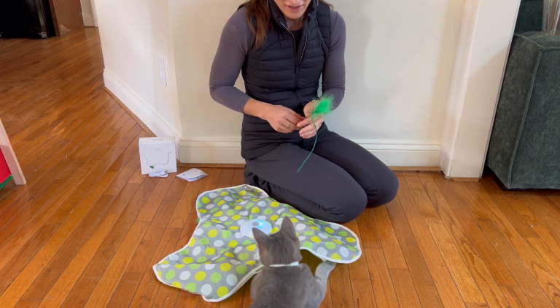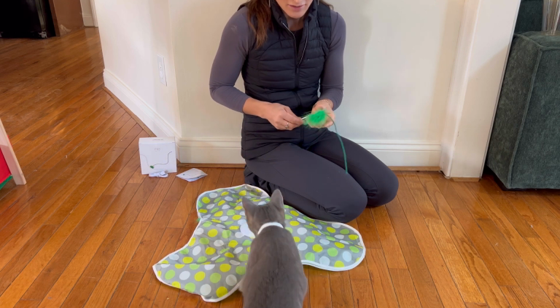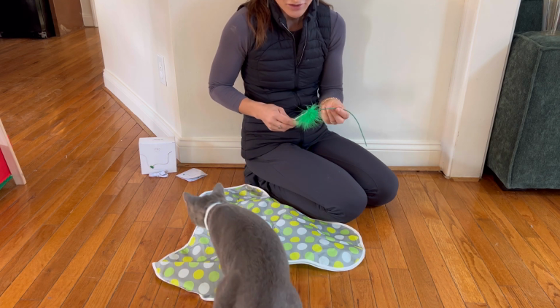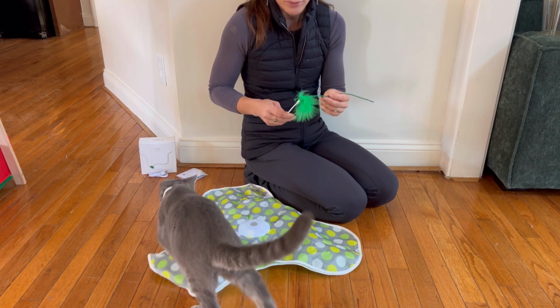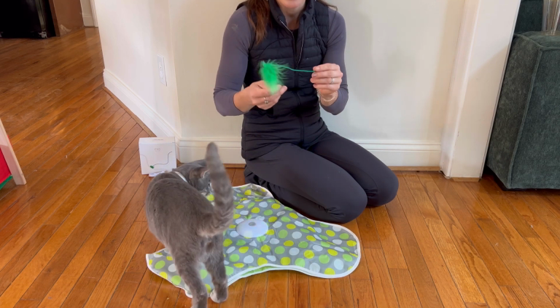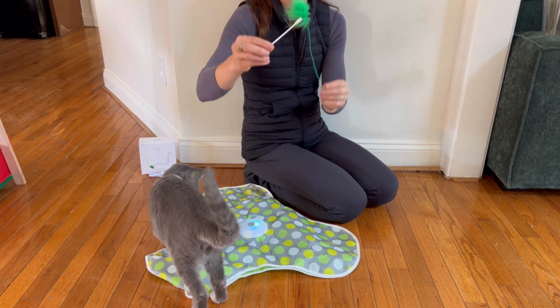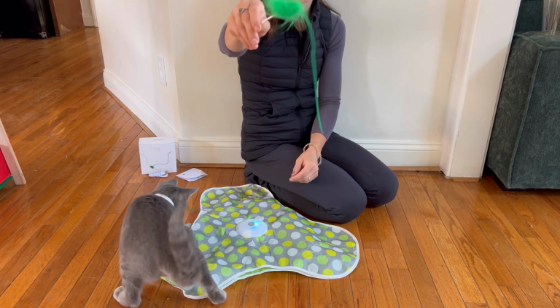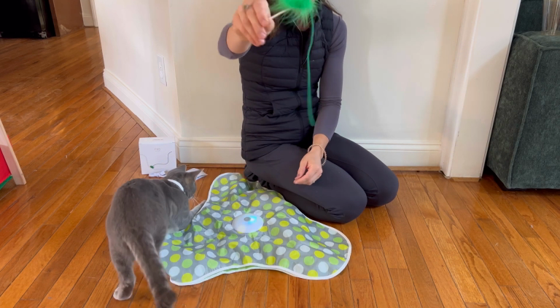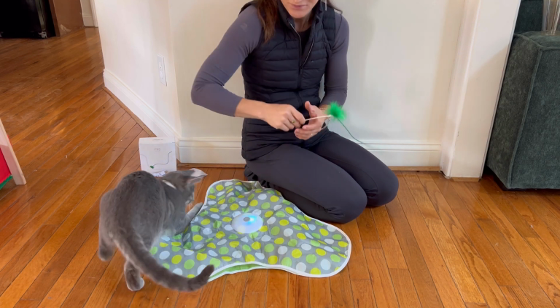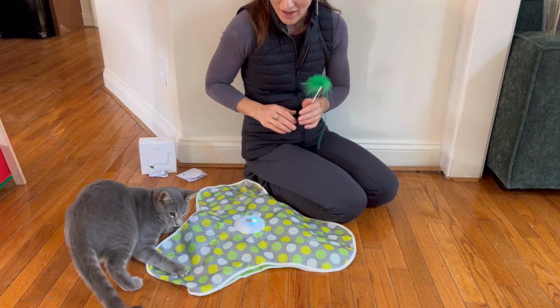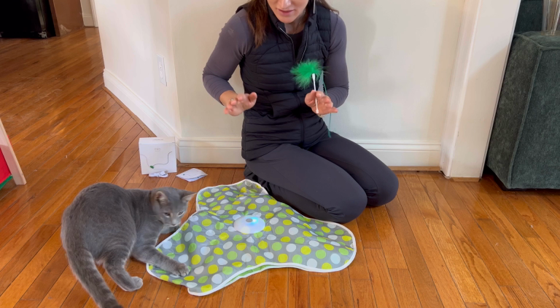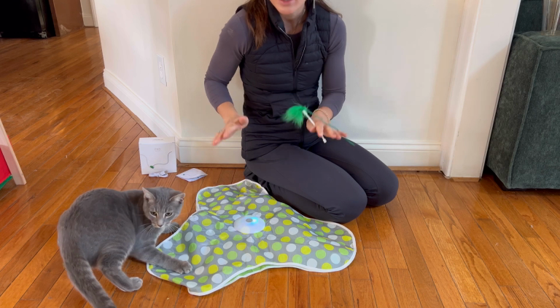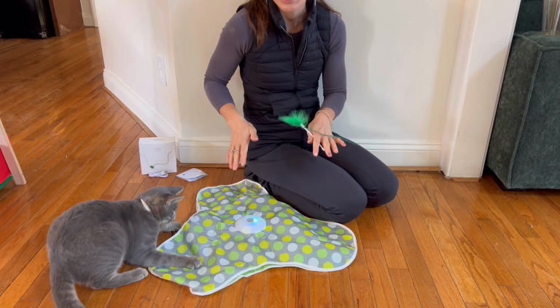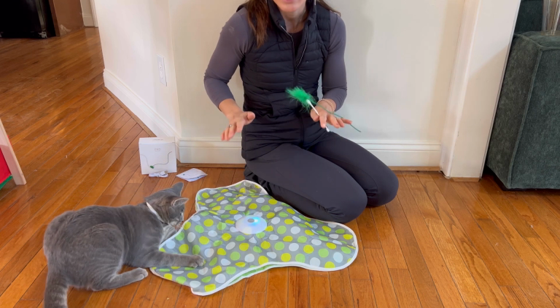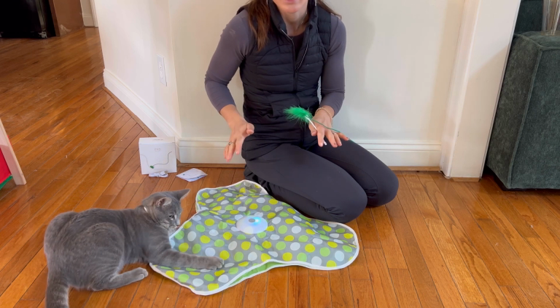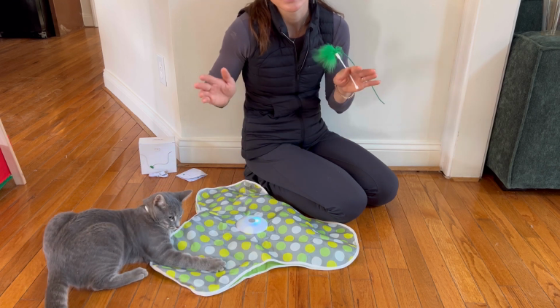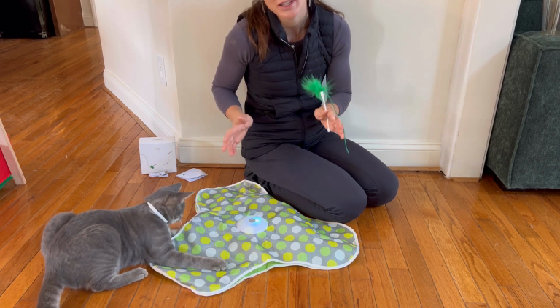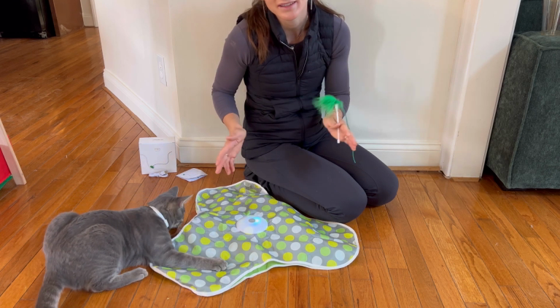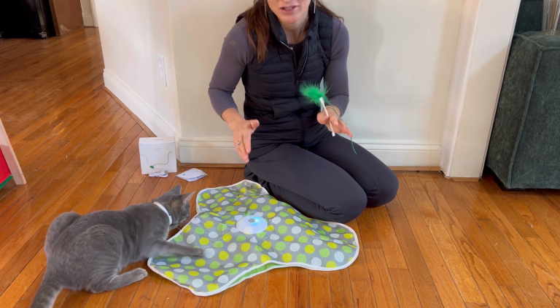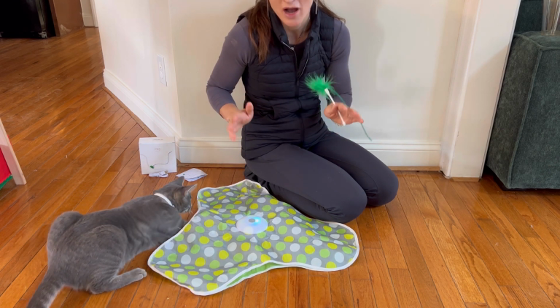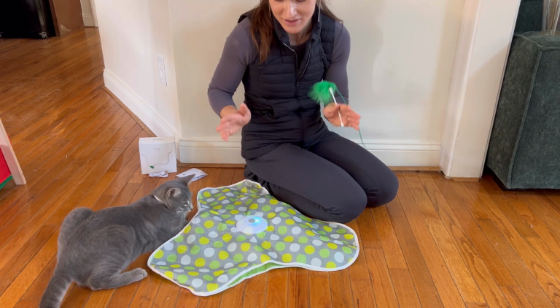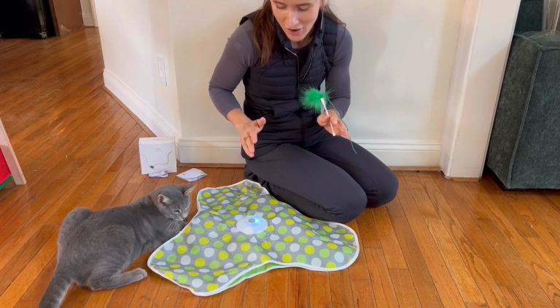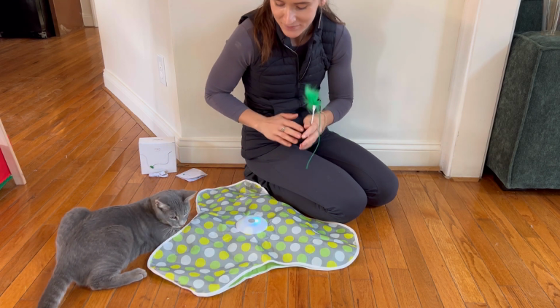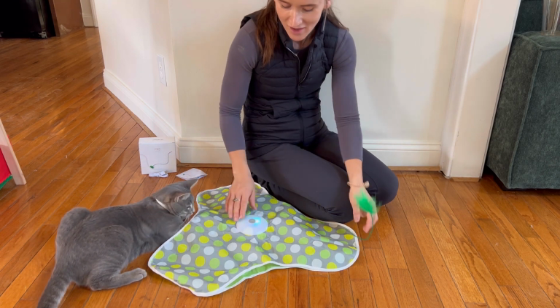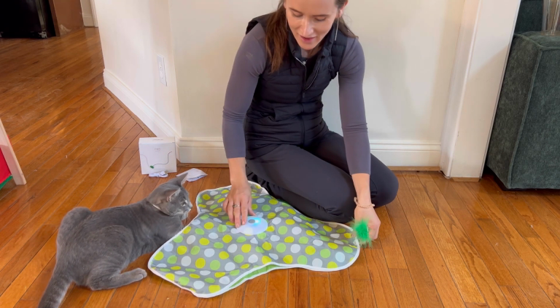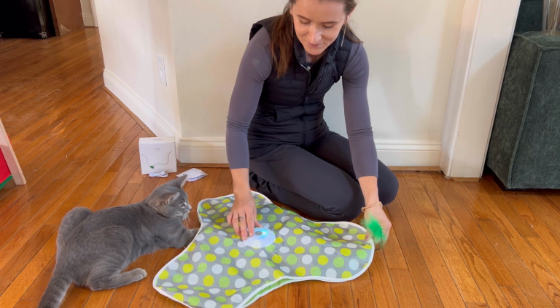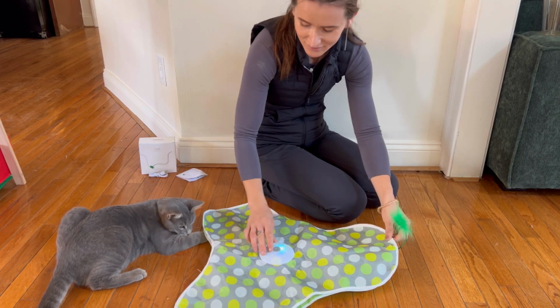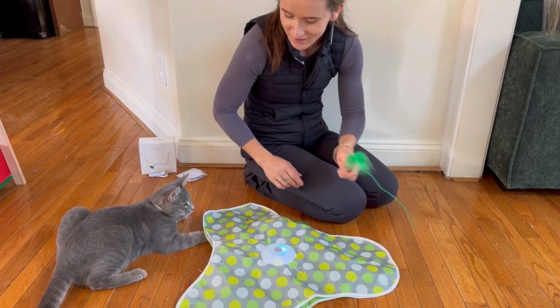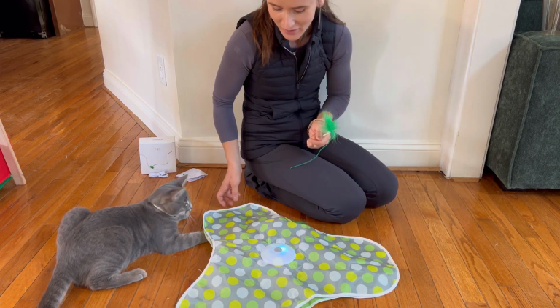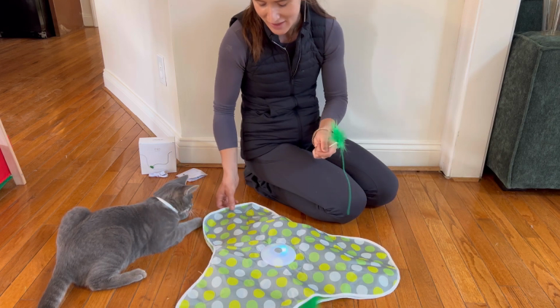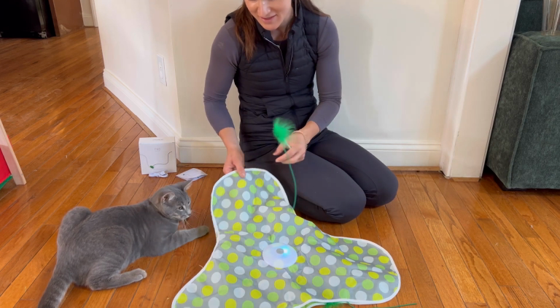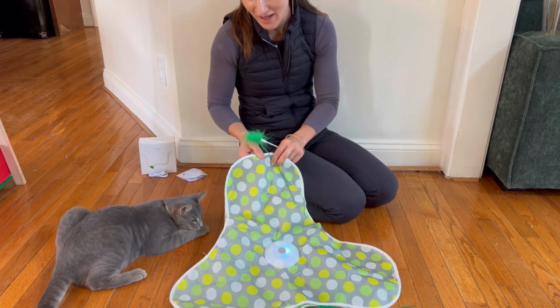It comes with two replaceable feathers and this toy is motion activated. It imitates natural mouth sounds and it is very nicely designed.